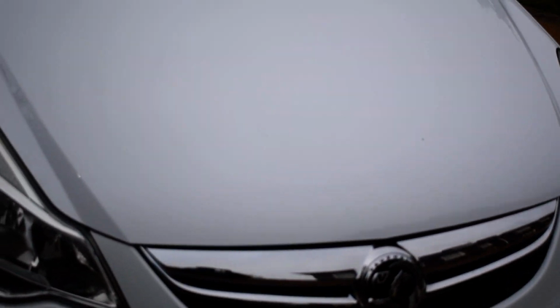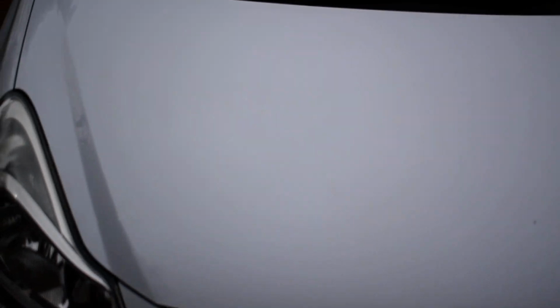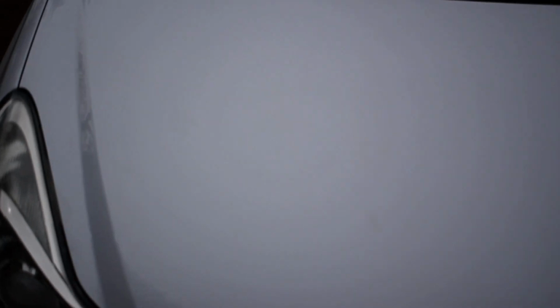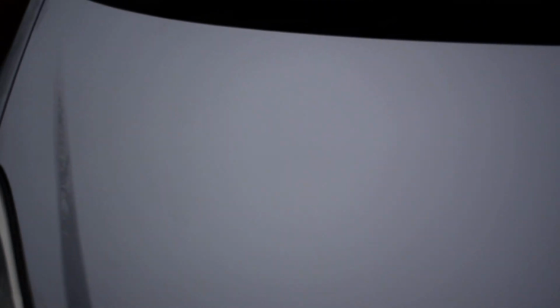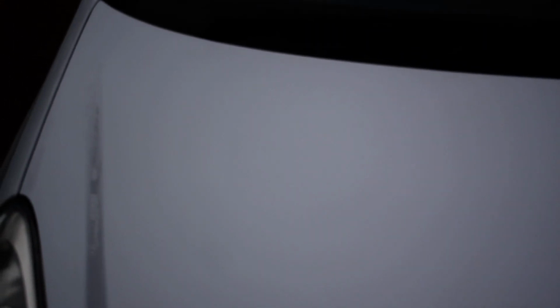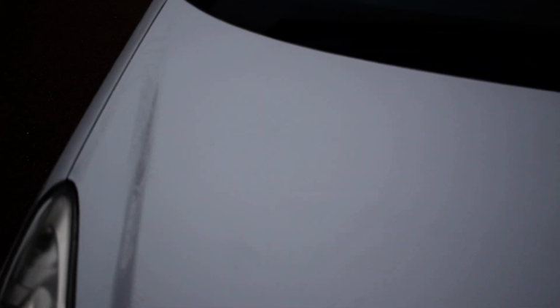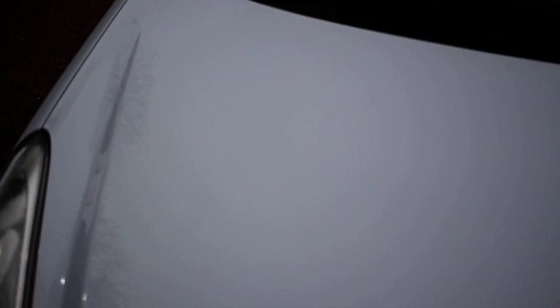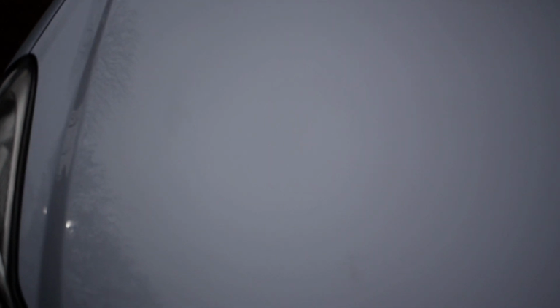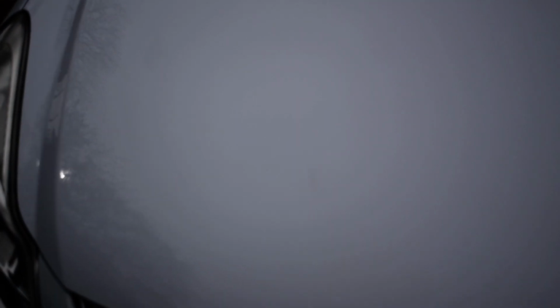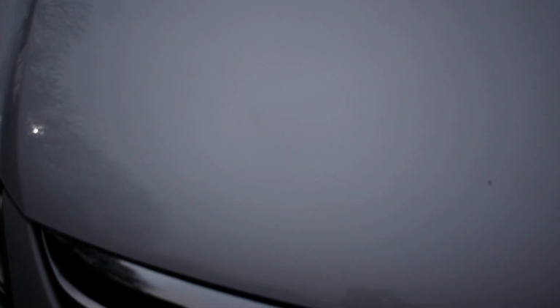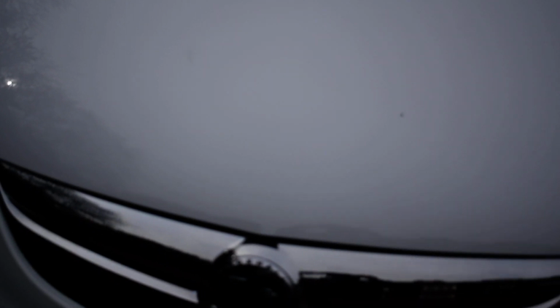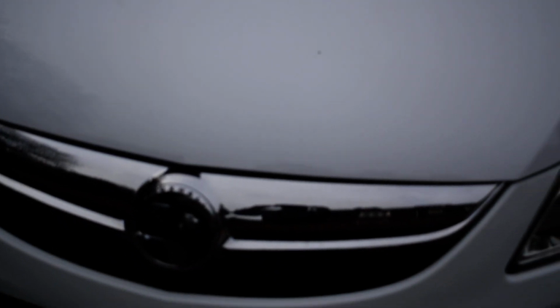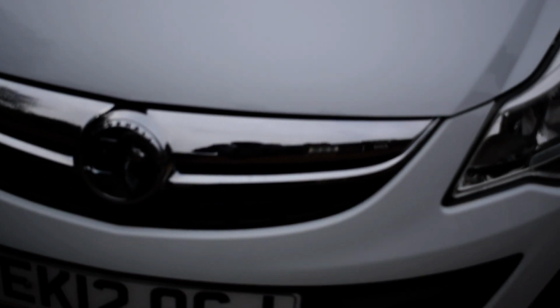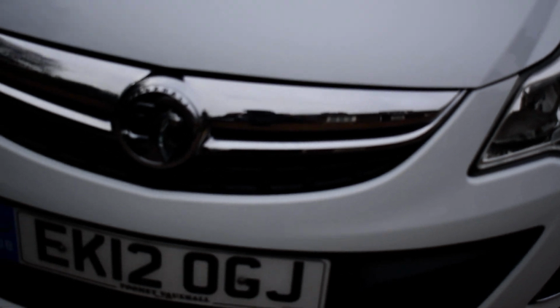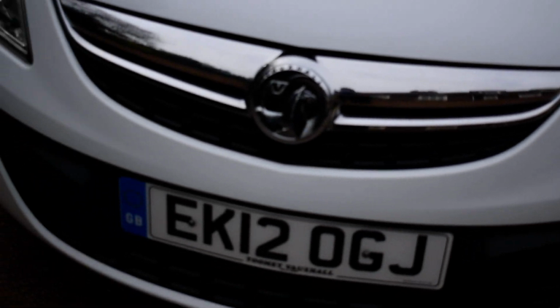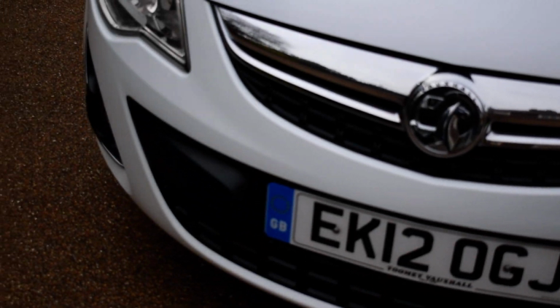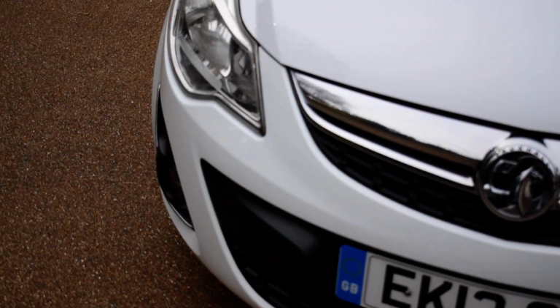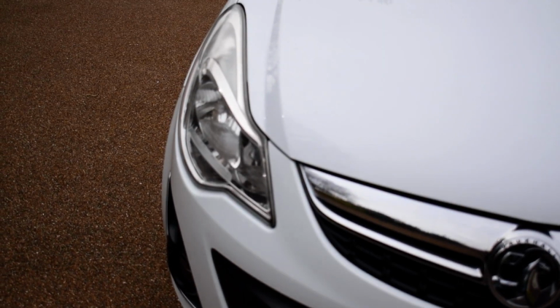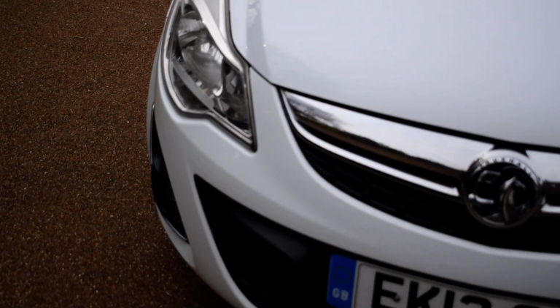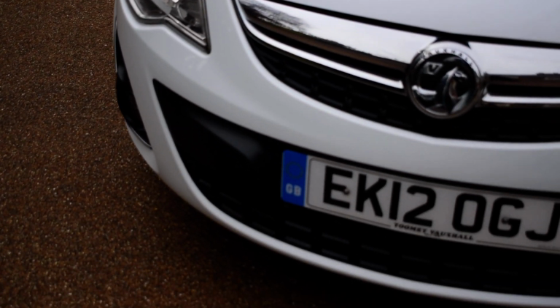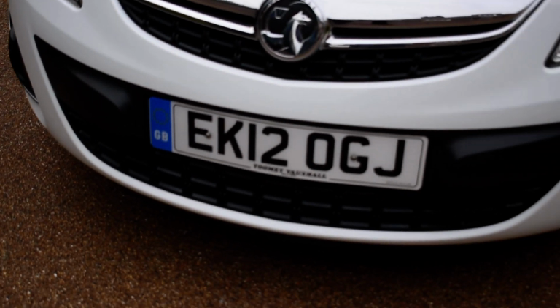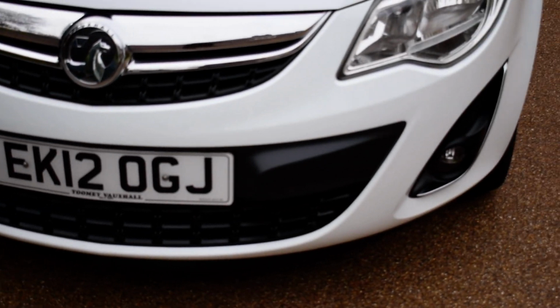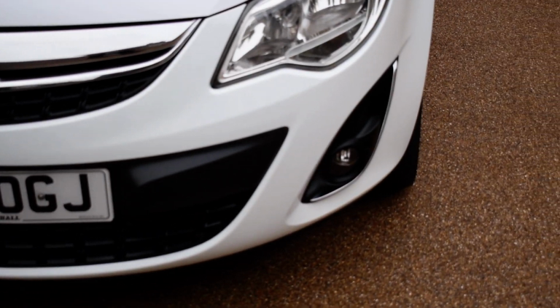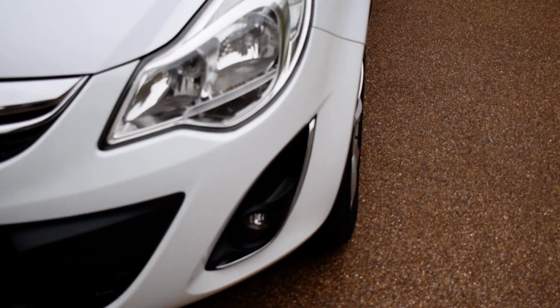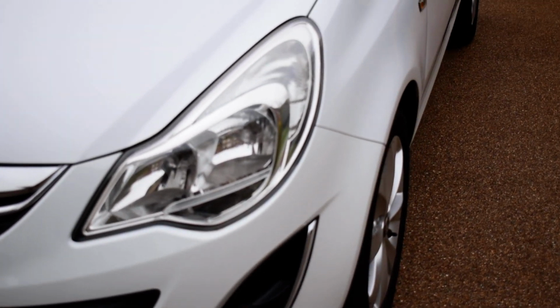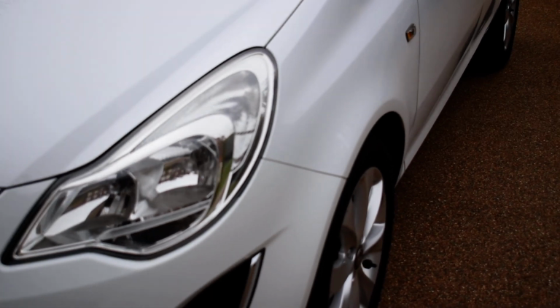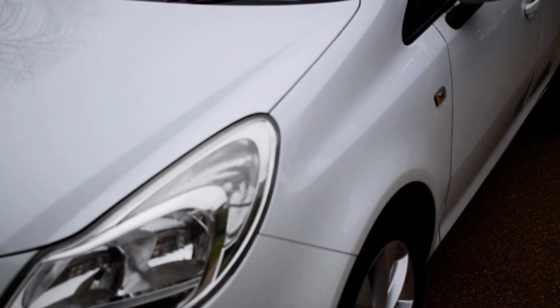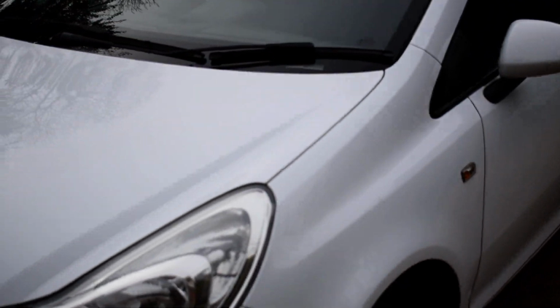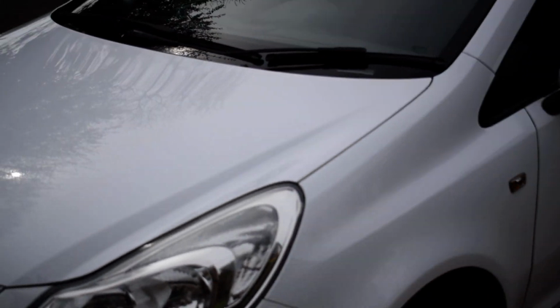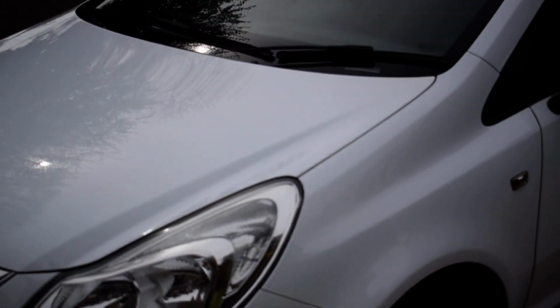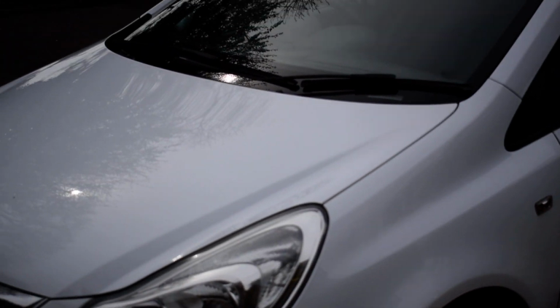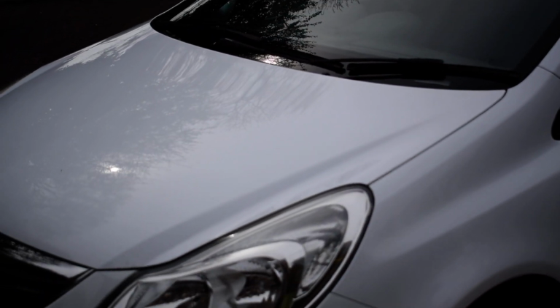Just going to start with the bonnet now. All in fantastic condition, as is the front grille and the lights. It has been really well maintained, this car. It's absolutely fantastic condition.